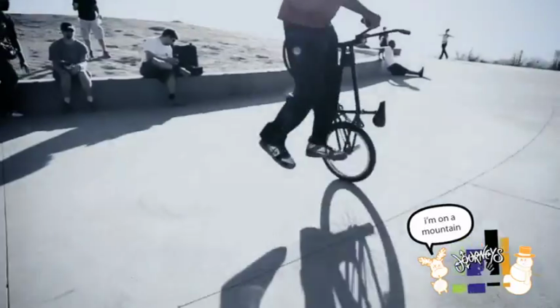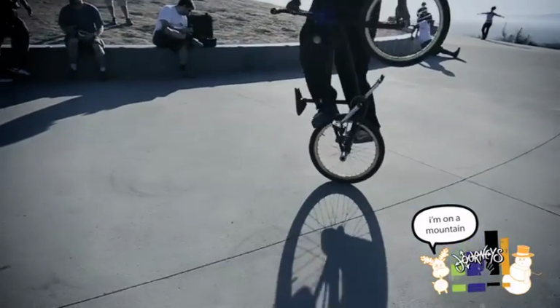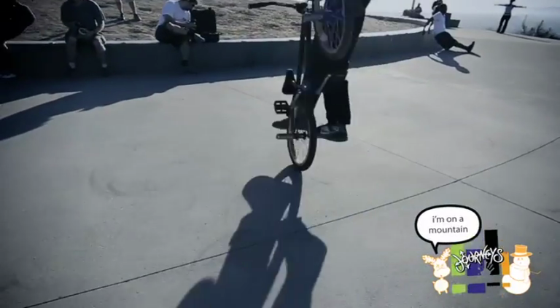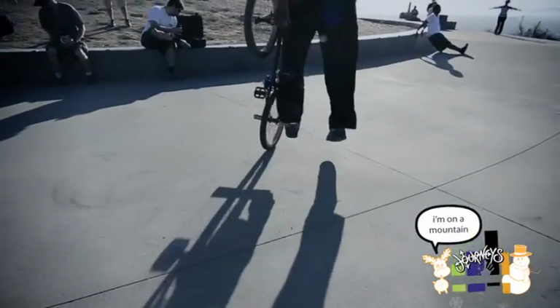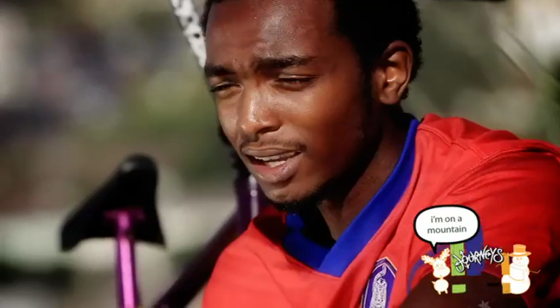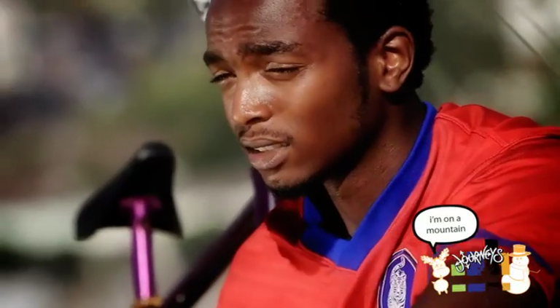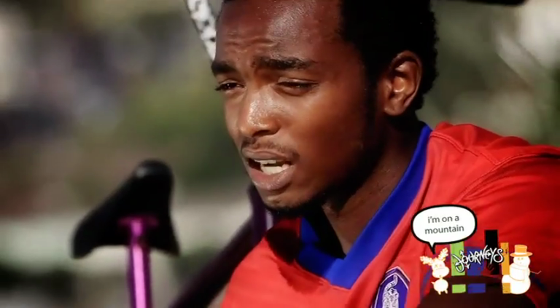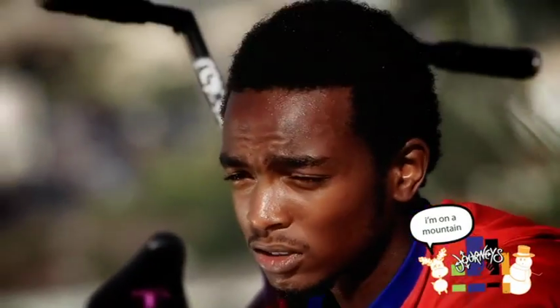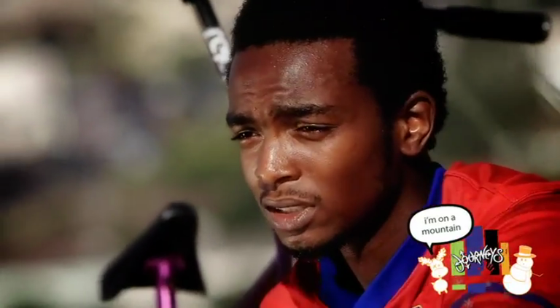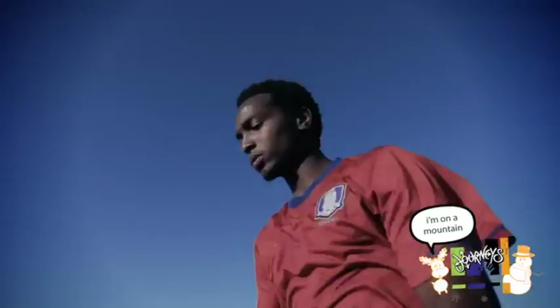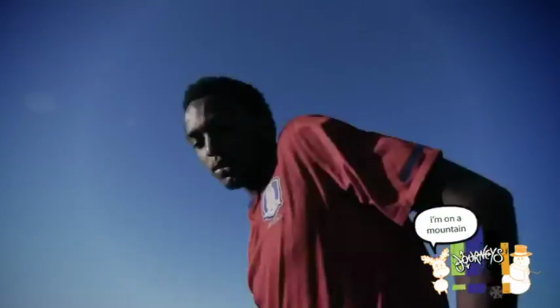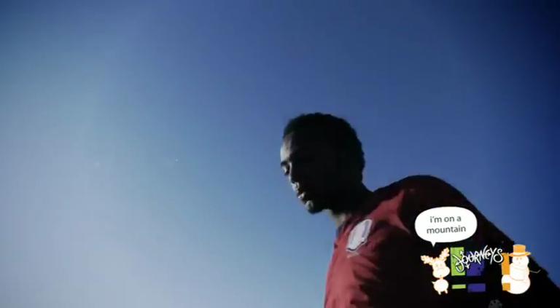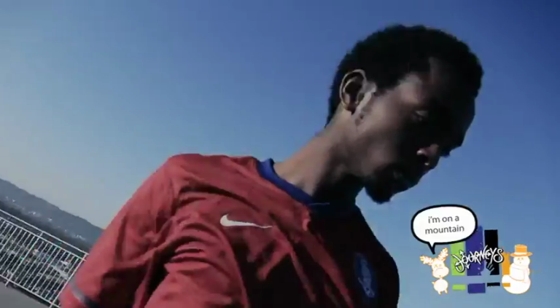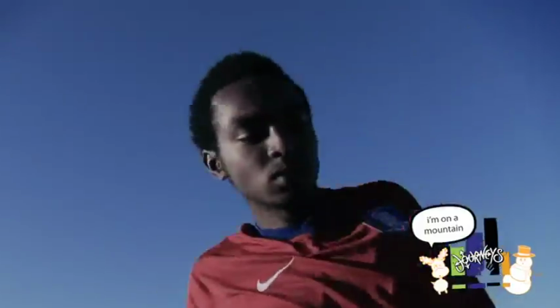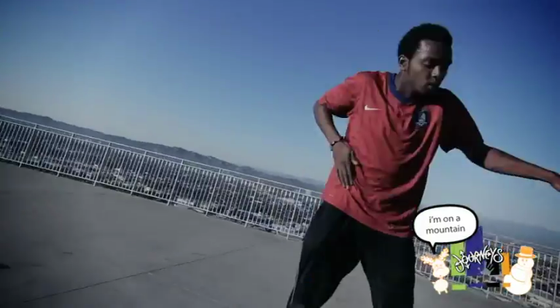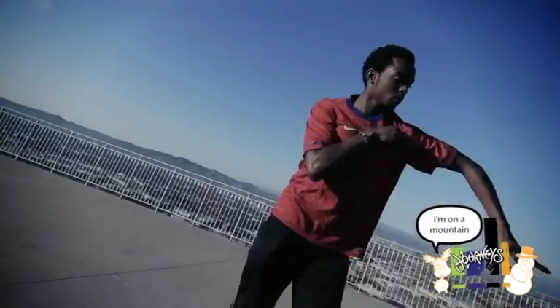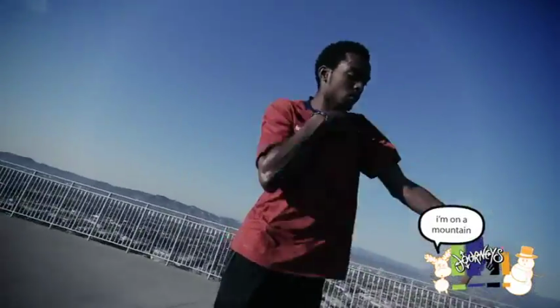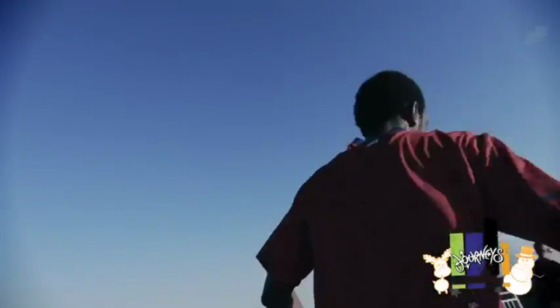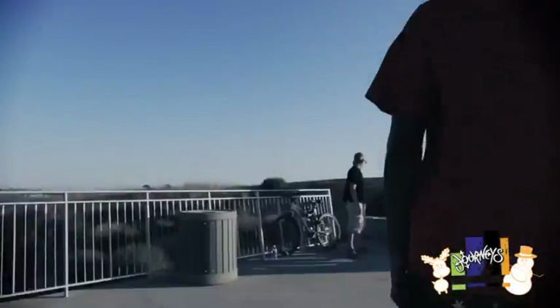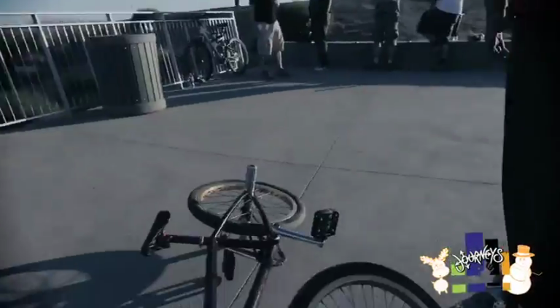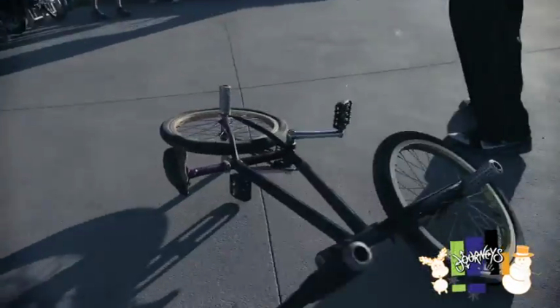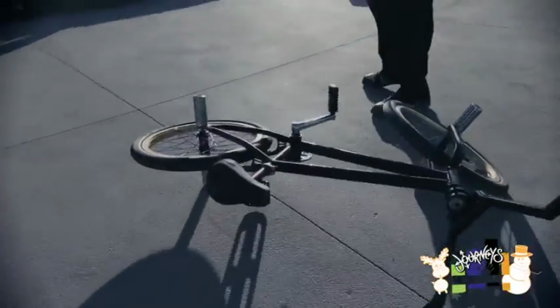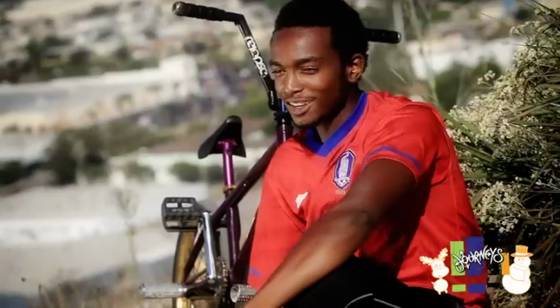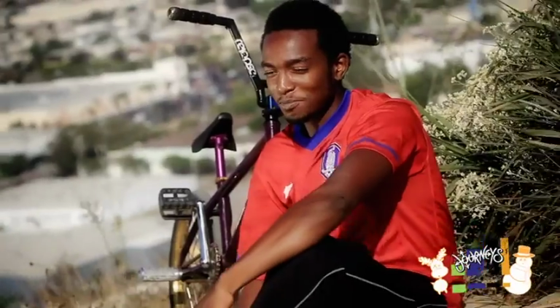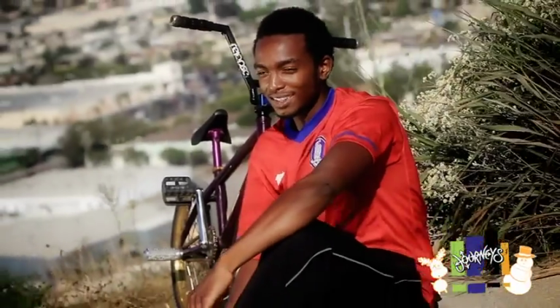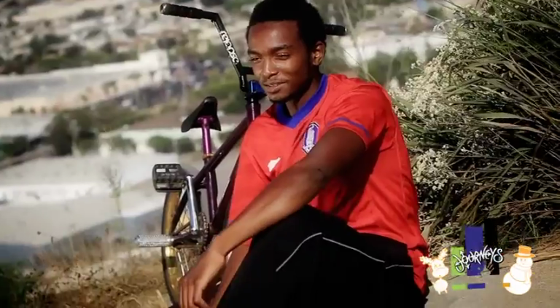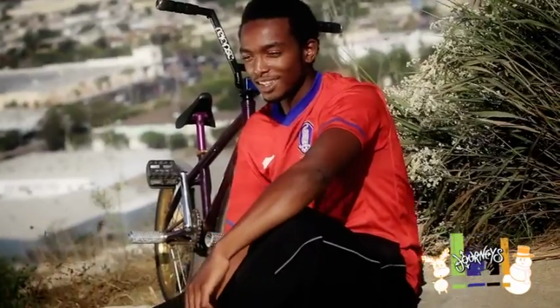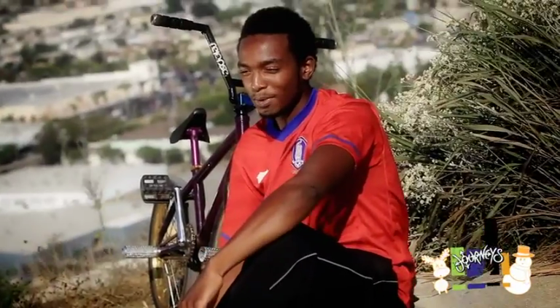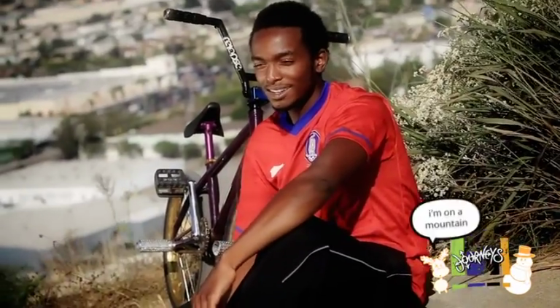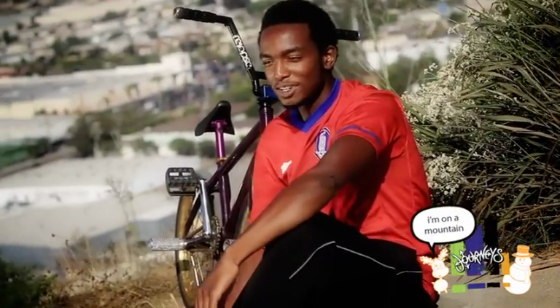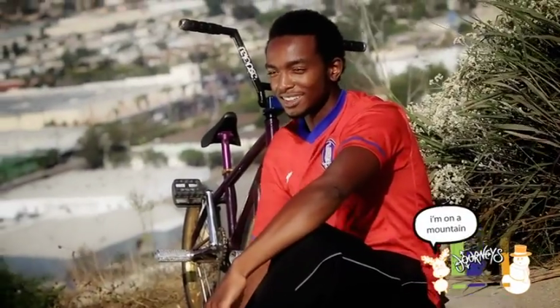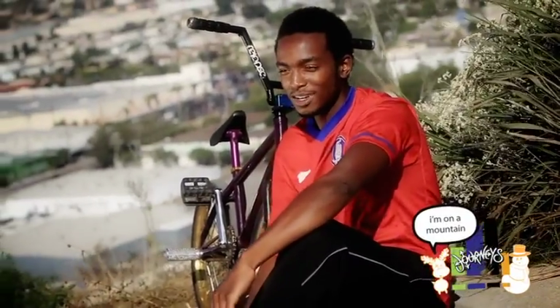I've always been in the extreme sports and at the same time I also was in the b-boy breakdancing scene as well. So one day I saw Flatland BMX on TV and I was like wow, it's just like breakdancing but doing it on a bike. I was like I want to do that so bad.